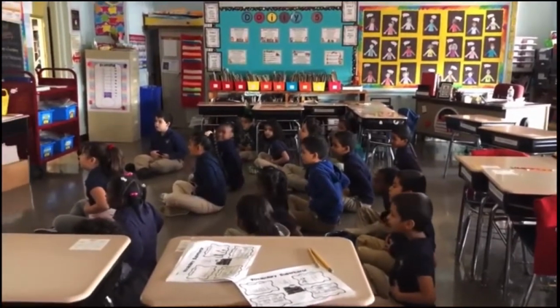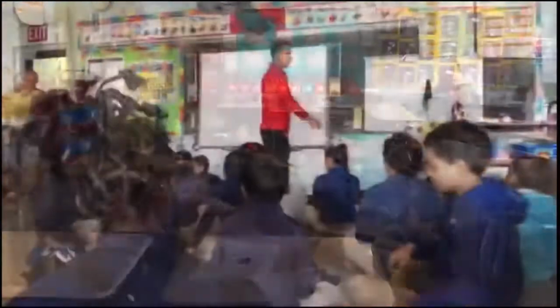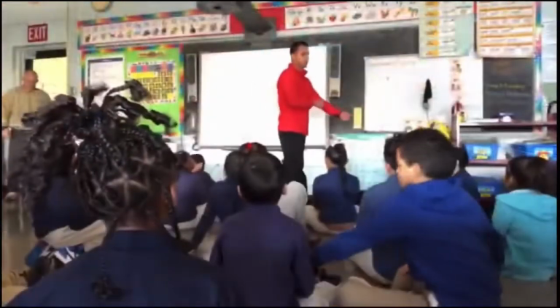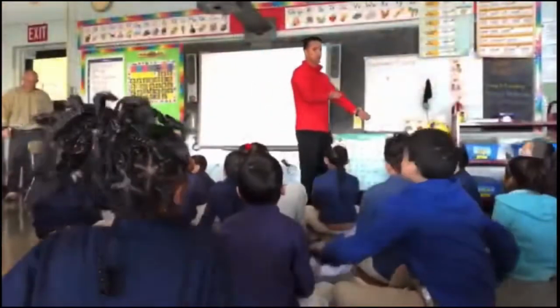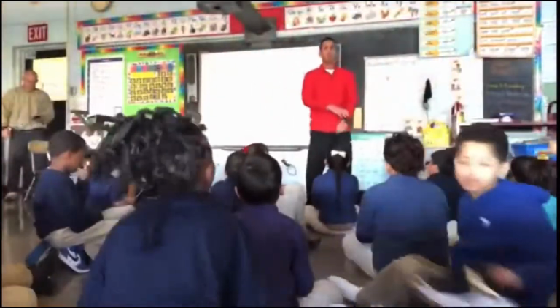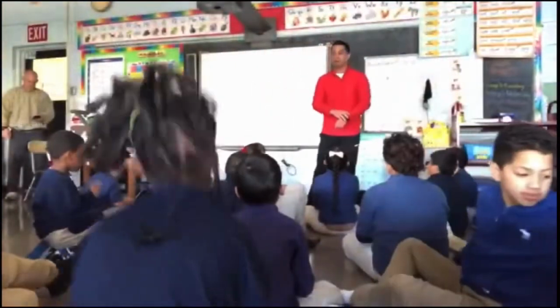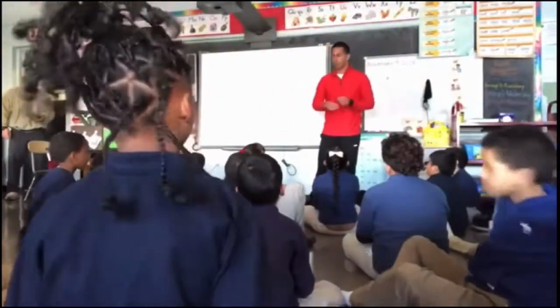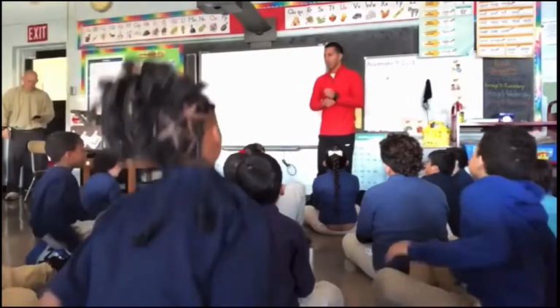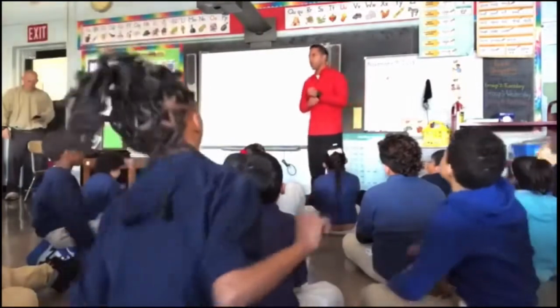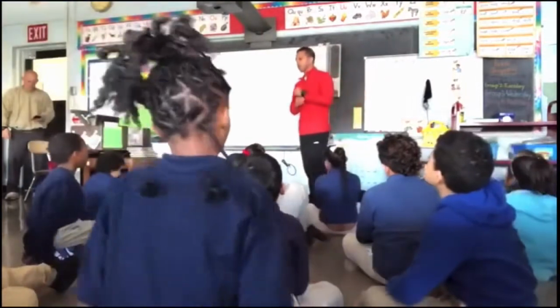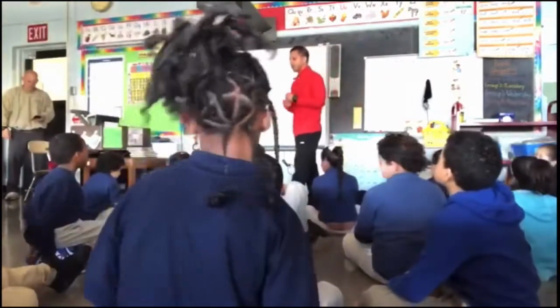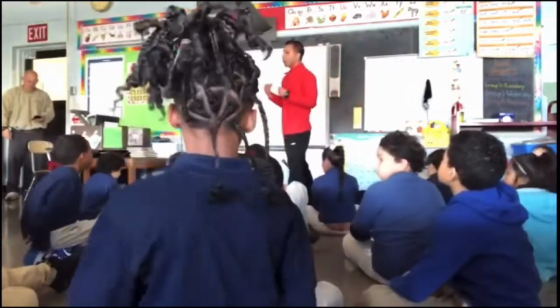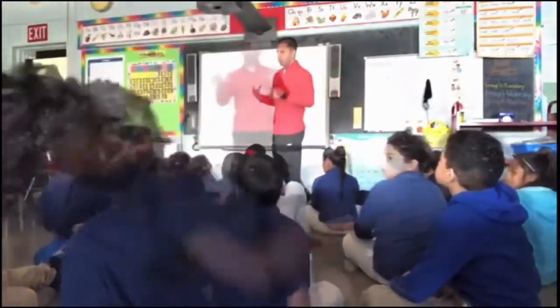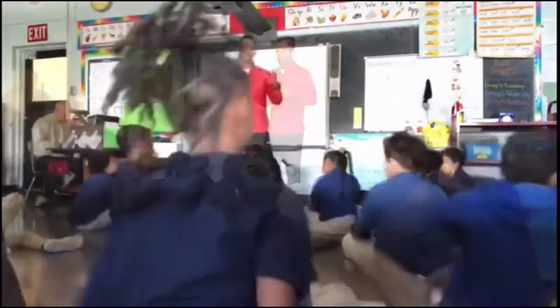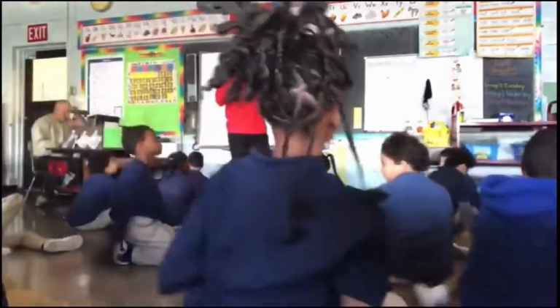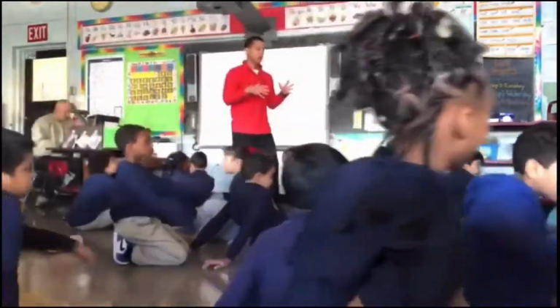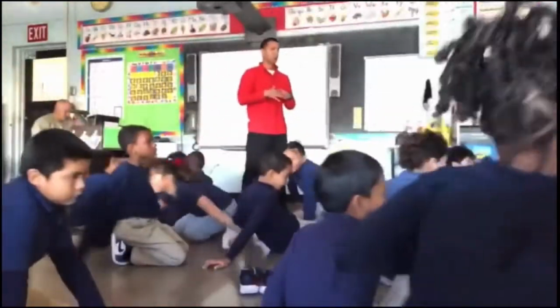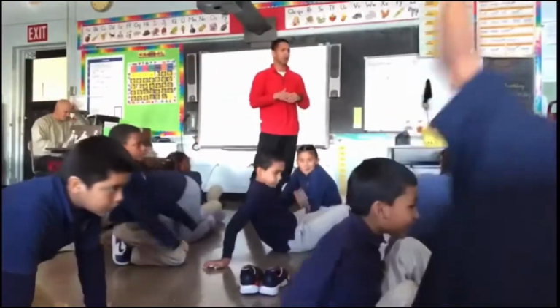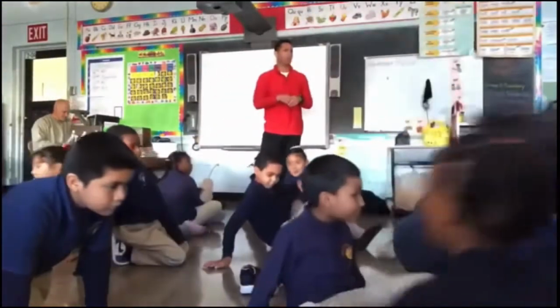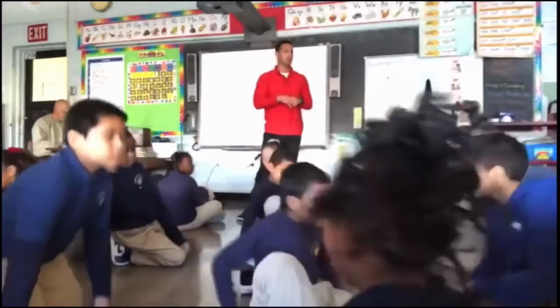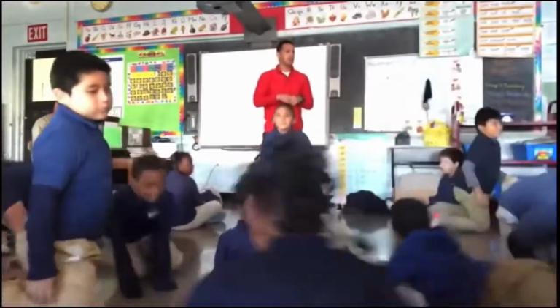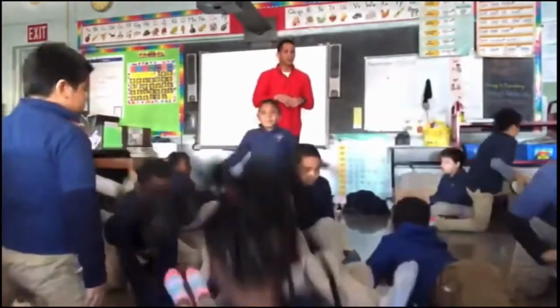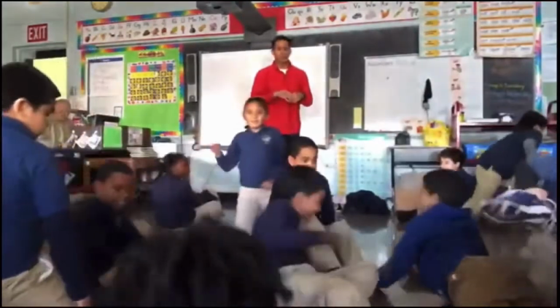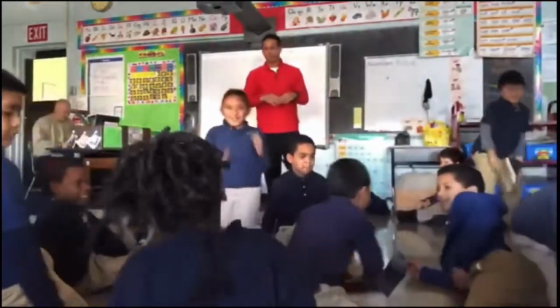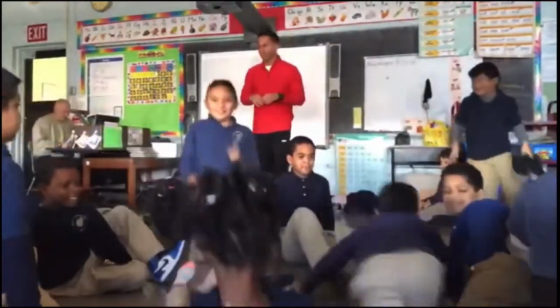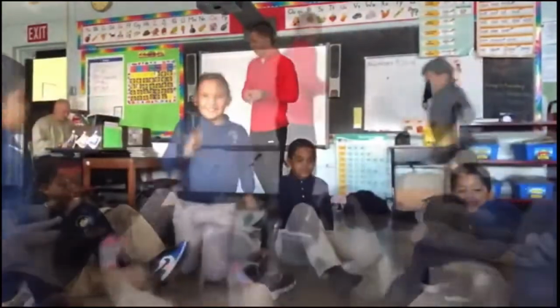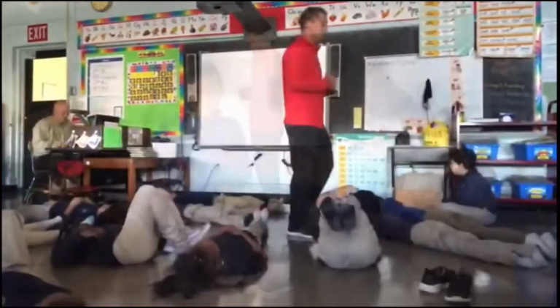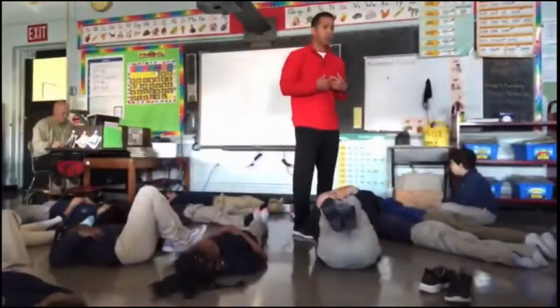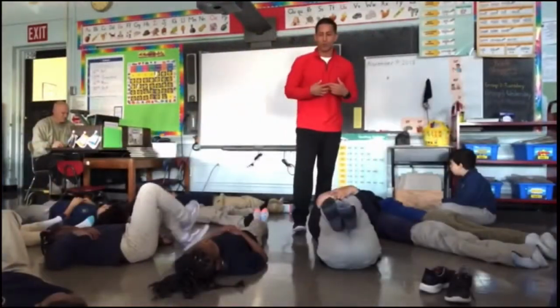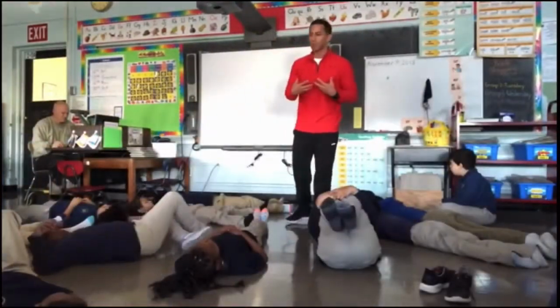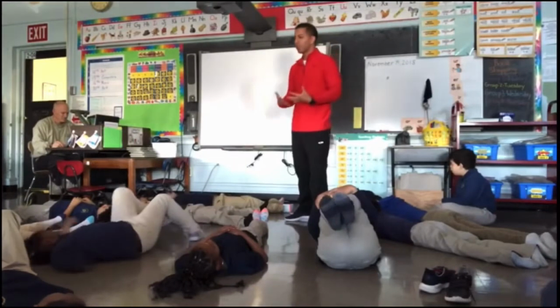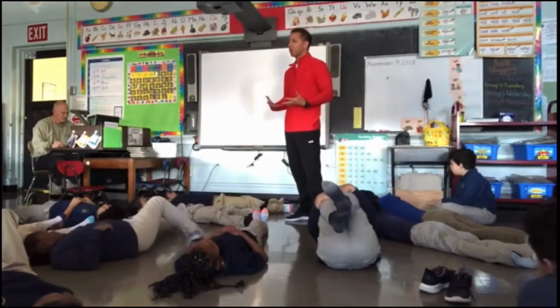What we're about to do is something called mindfulness. Mindfulness is being aware. Sit down, you can lay down, you can take your shoes off, you can relax. You're going to breathe in through your nose and smell the flowers.